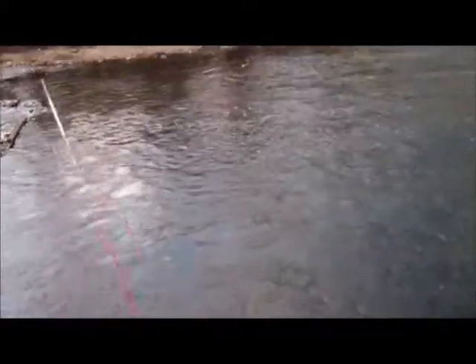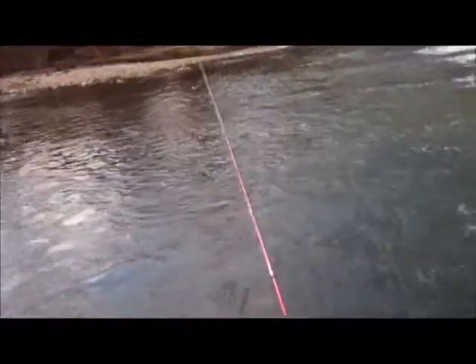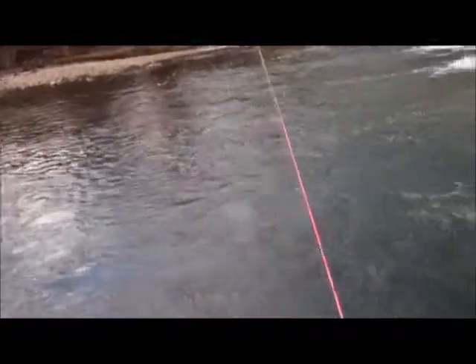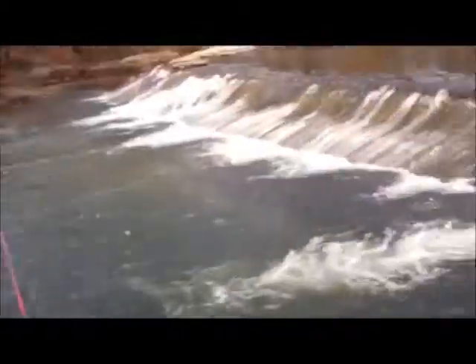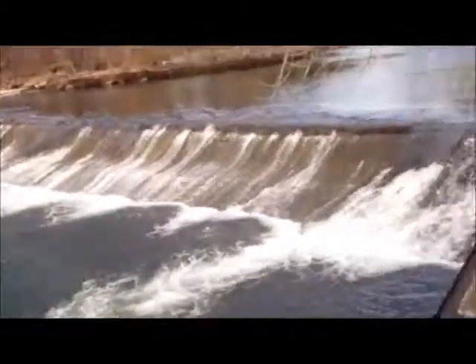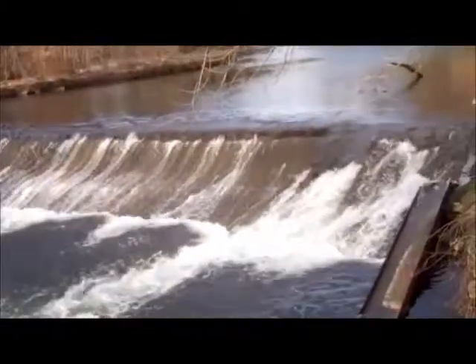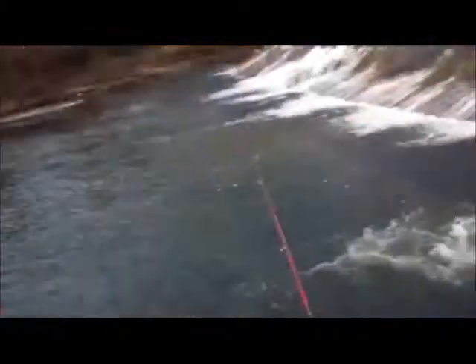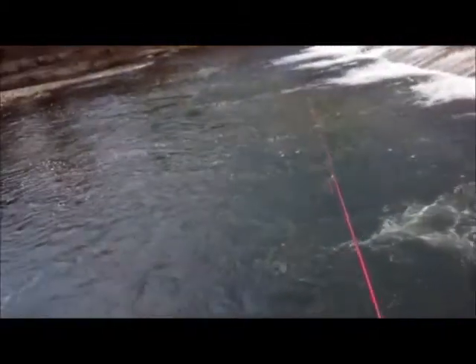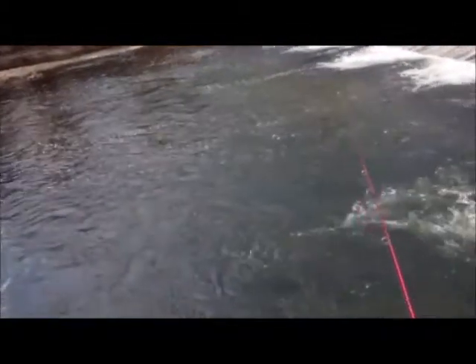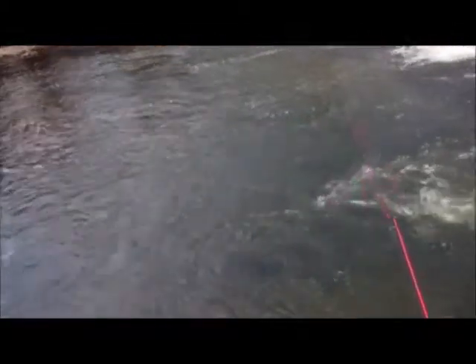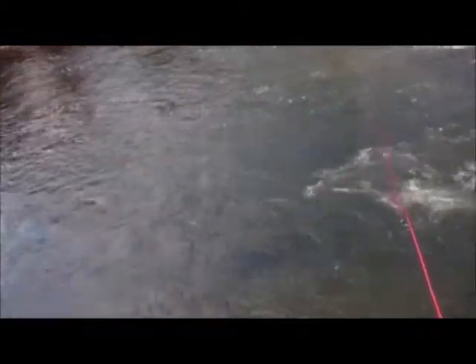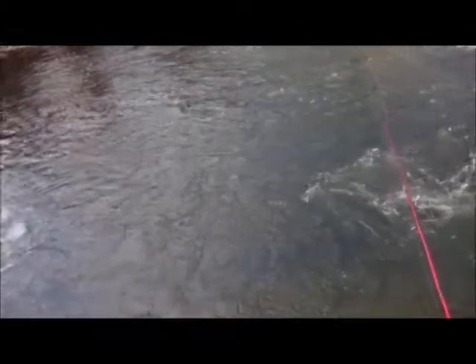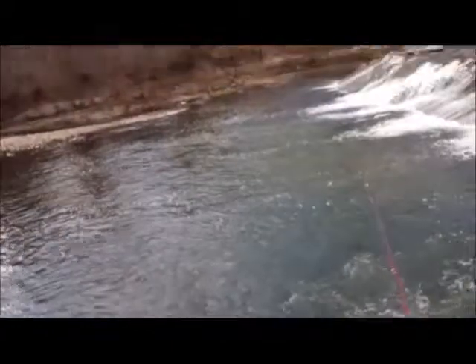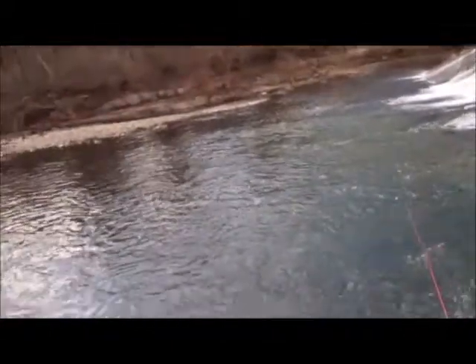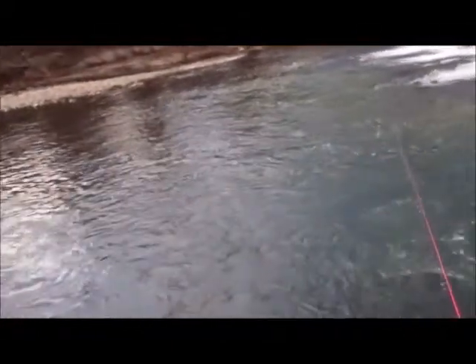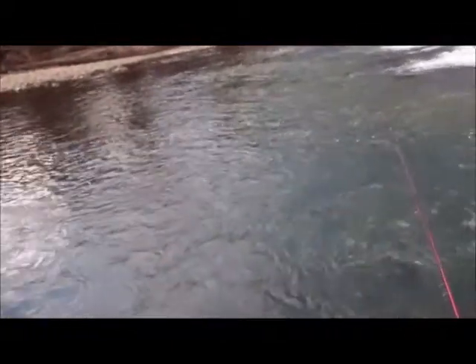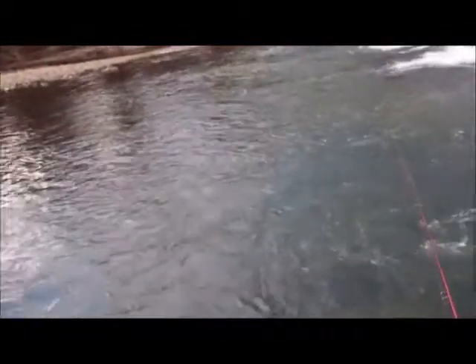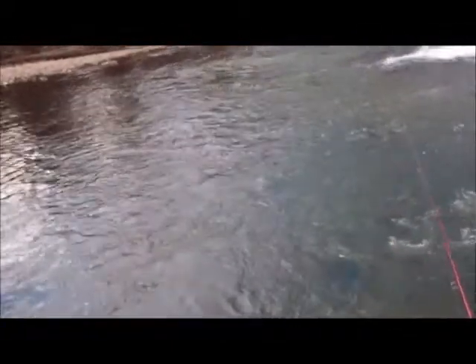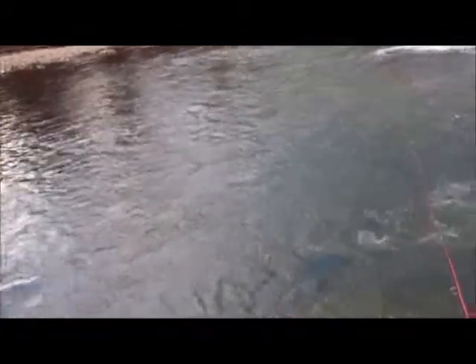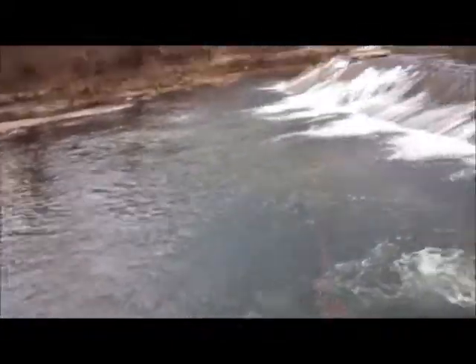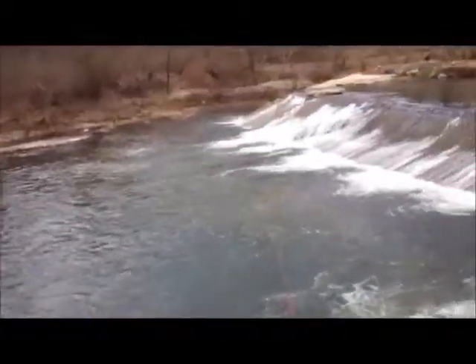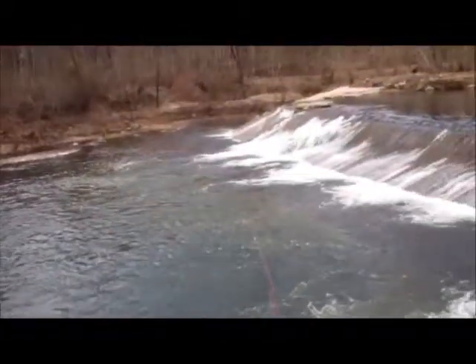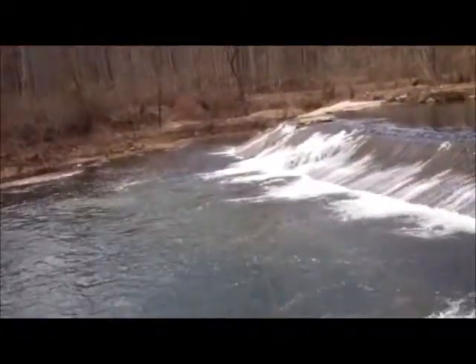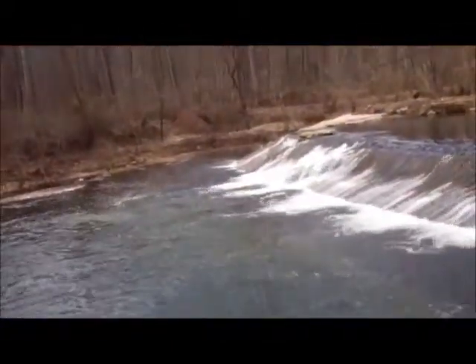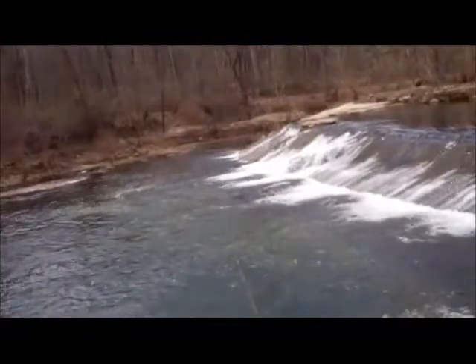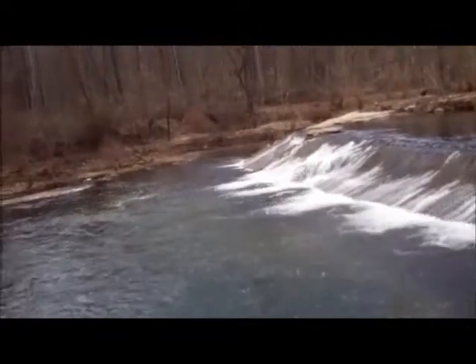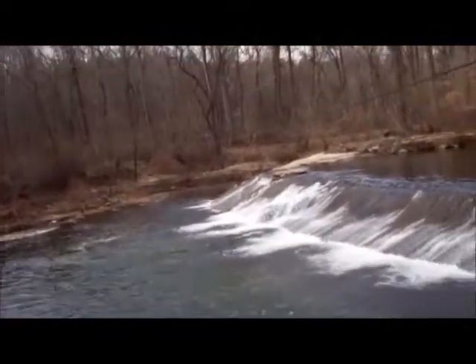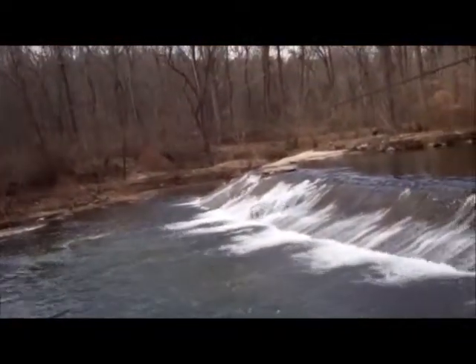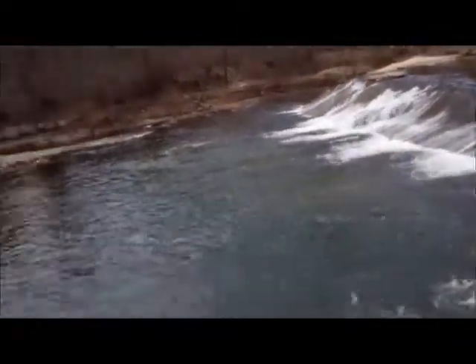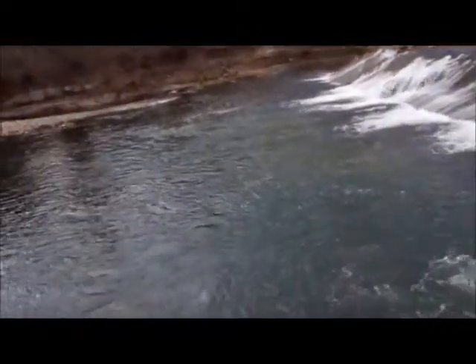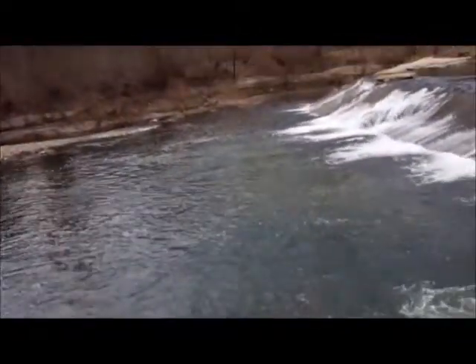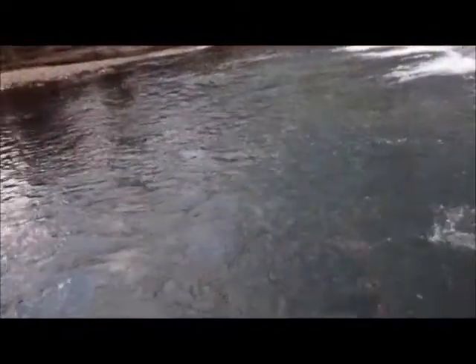I'll take a cast or two on the top side of the dam, and then I'm going to leave — it's getting kind of cold and getting kind of late. I just wanted to check it out. It looks like there's a road on the other side of the dam where you can access it from Creek Road.